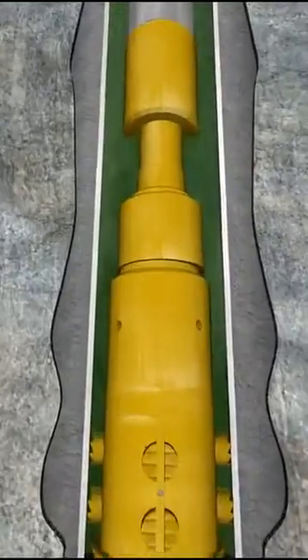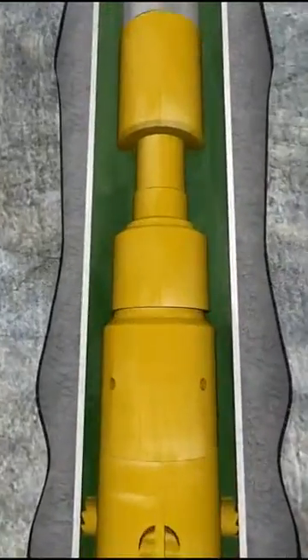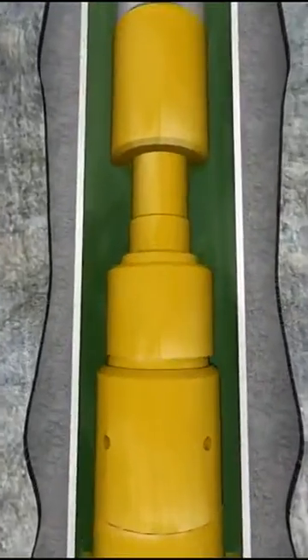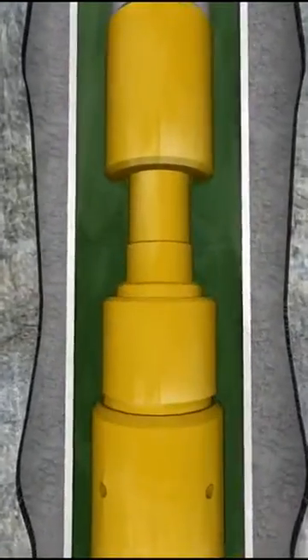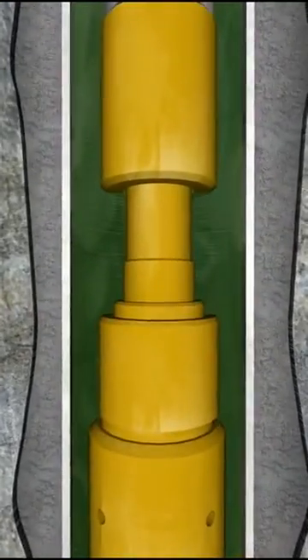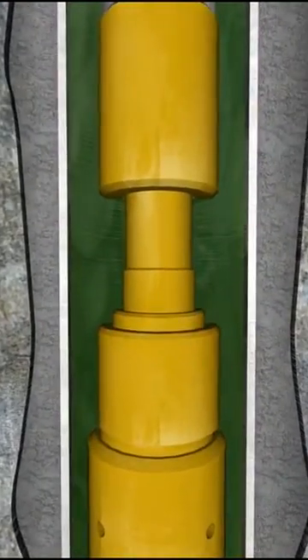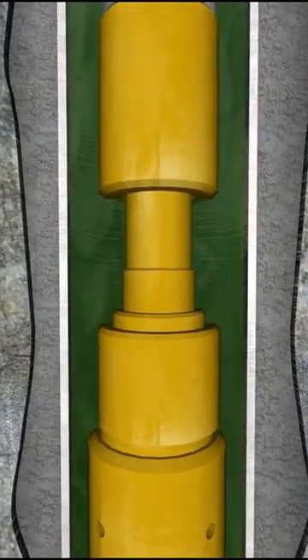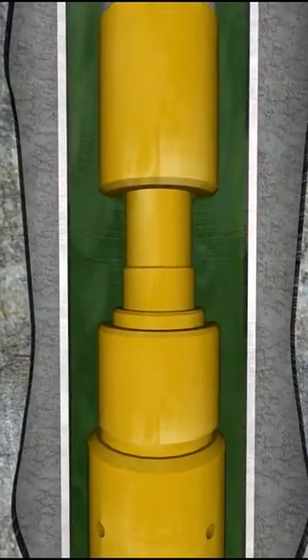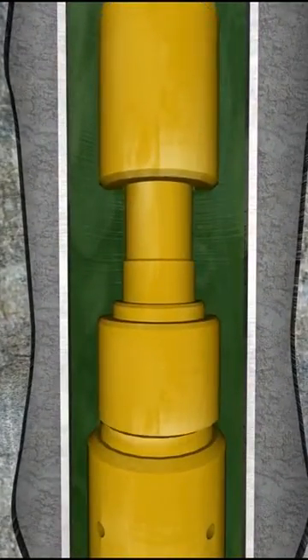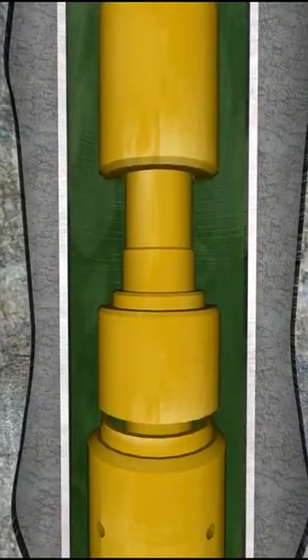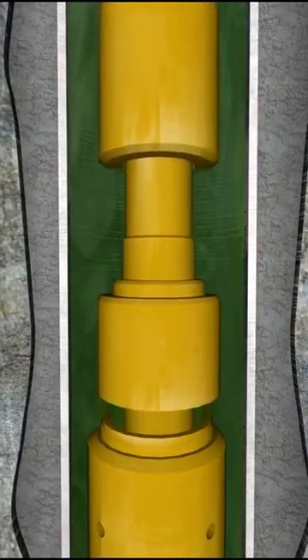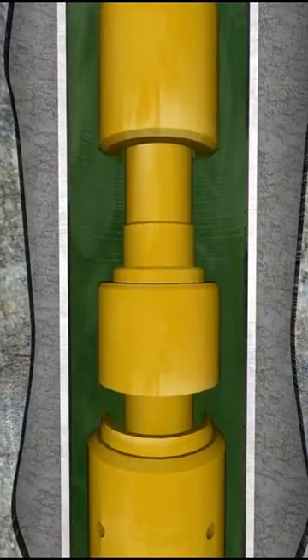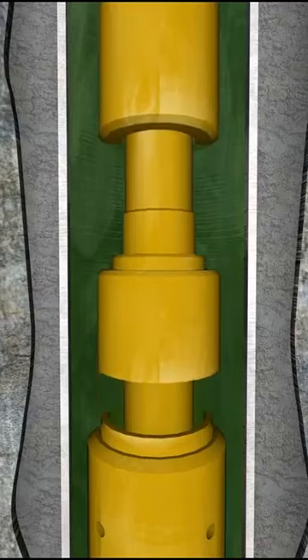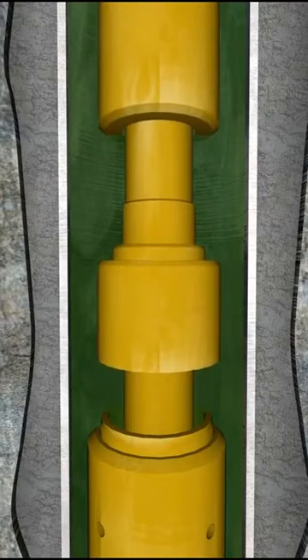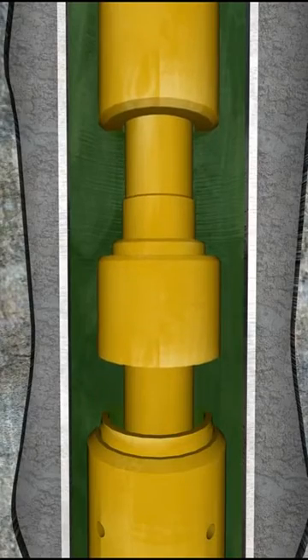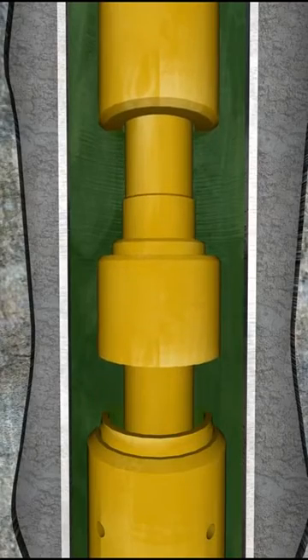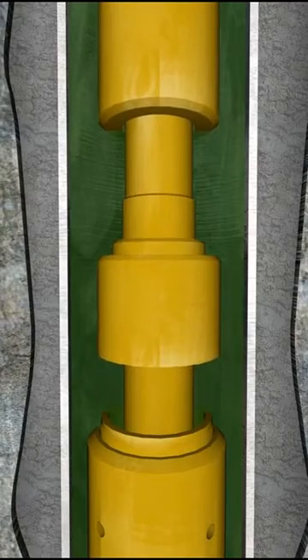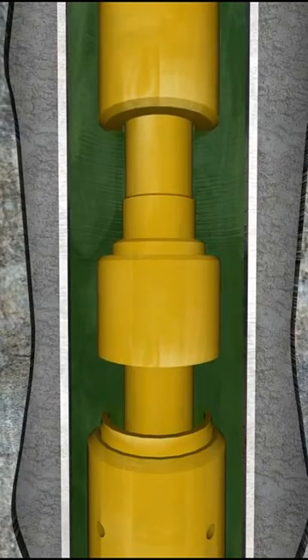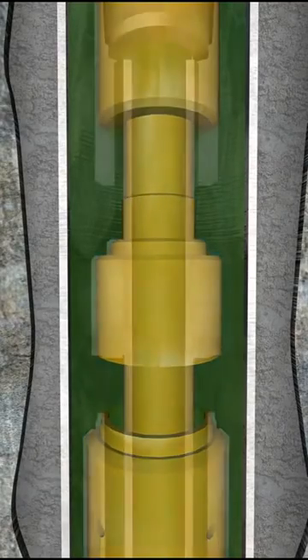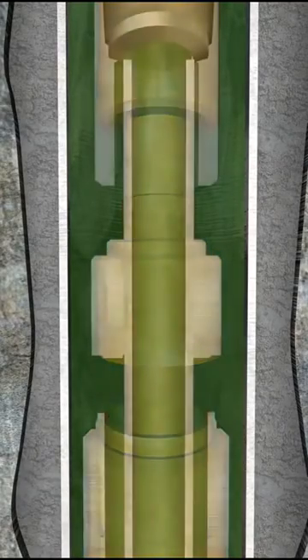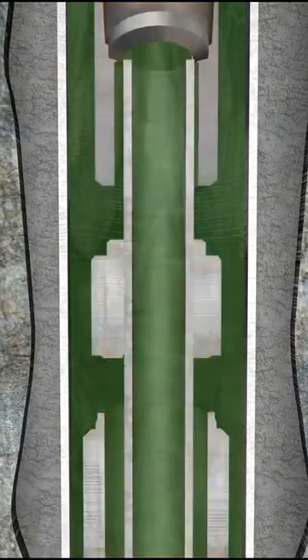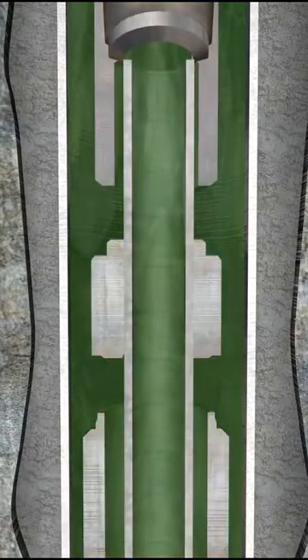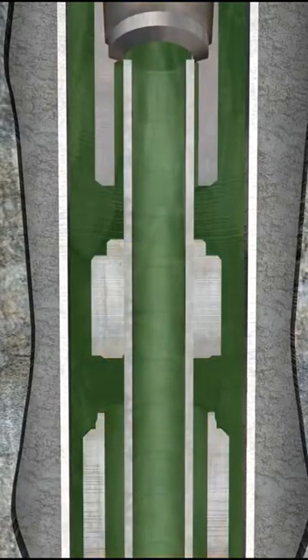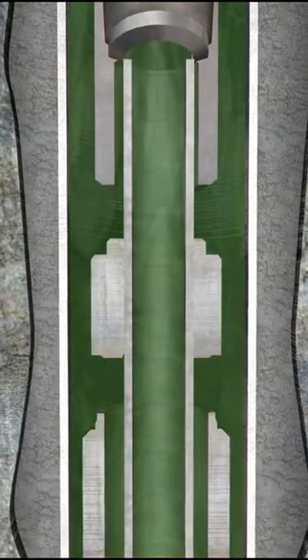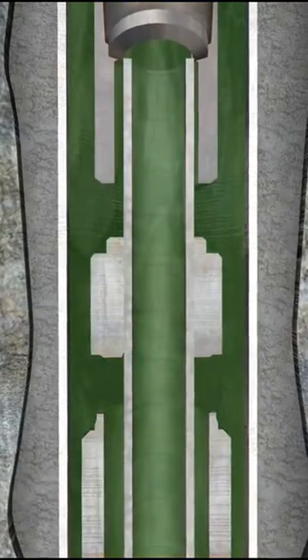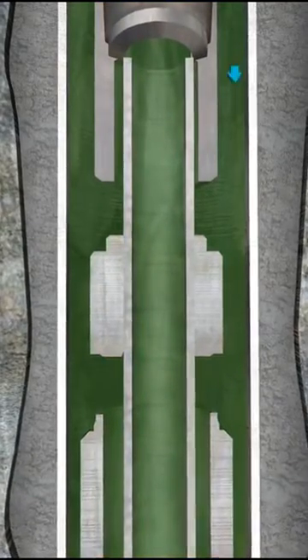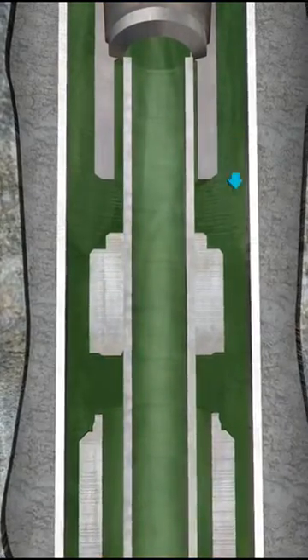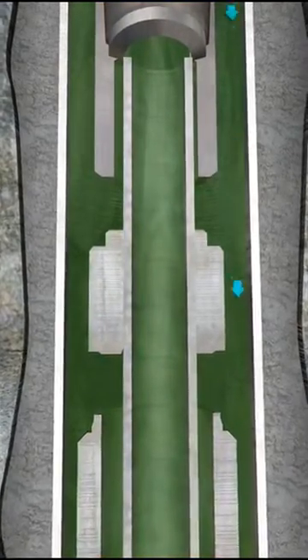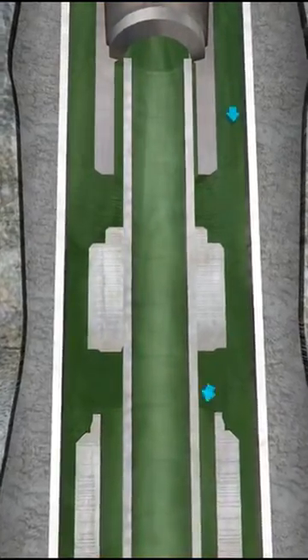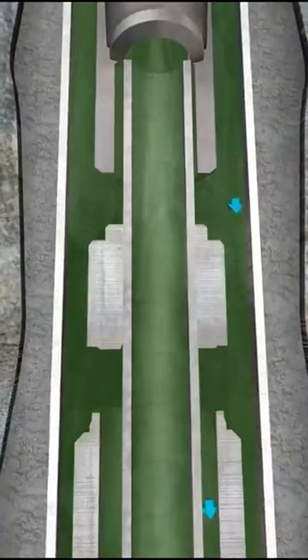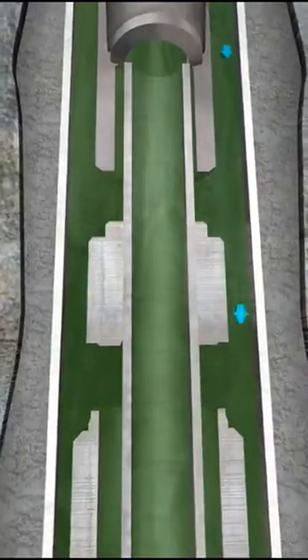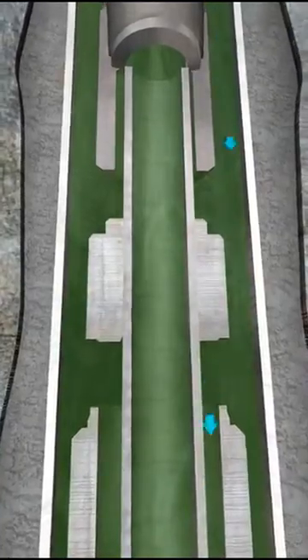Once the flow process is complete, pick up the work string to open the bypass of the packer and reverse circulate down the annulus and up the tubing to remove the hydrocarbons.